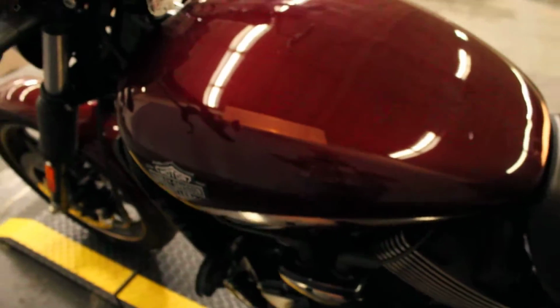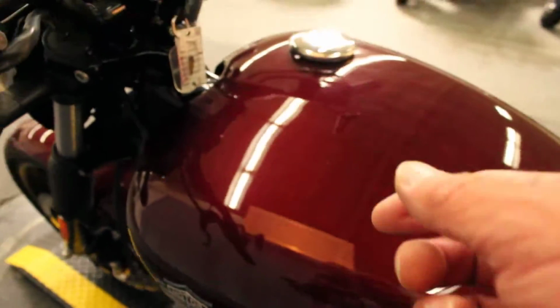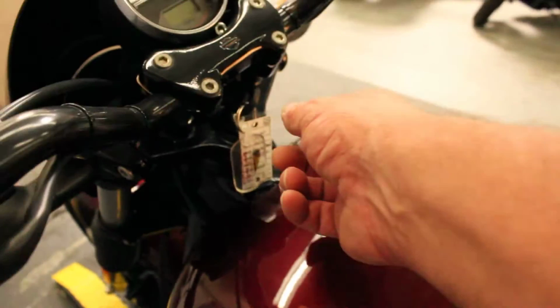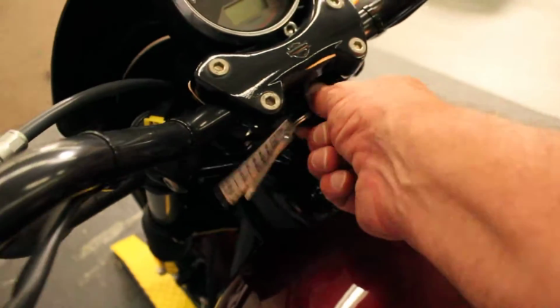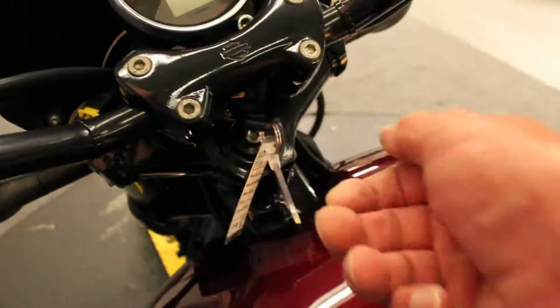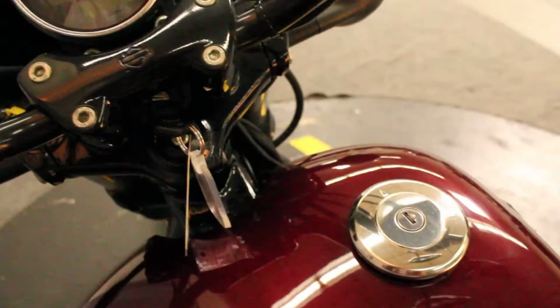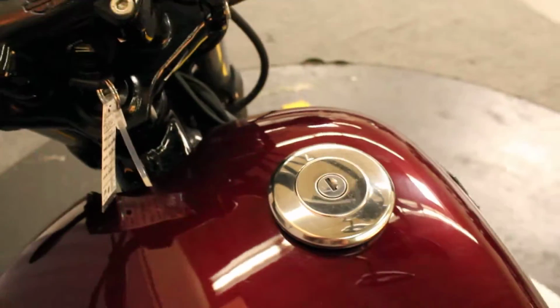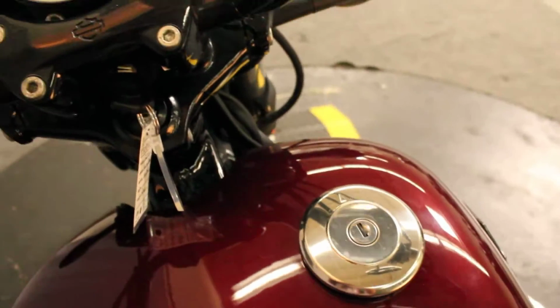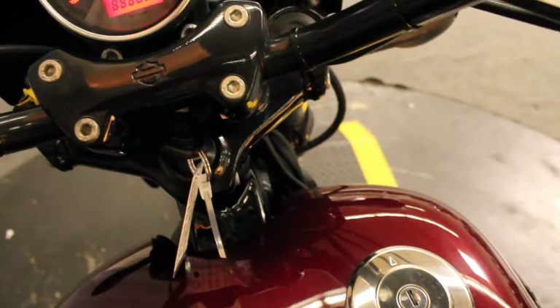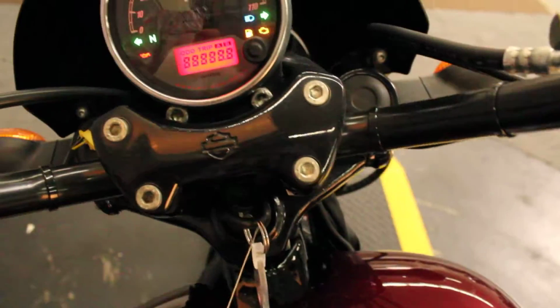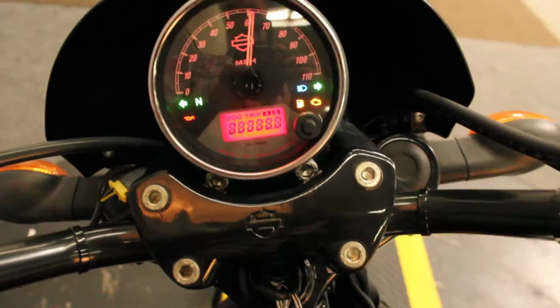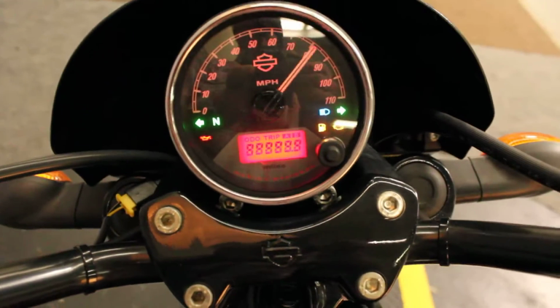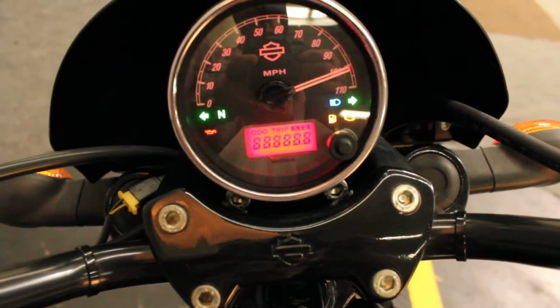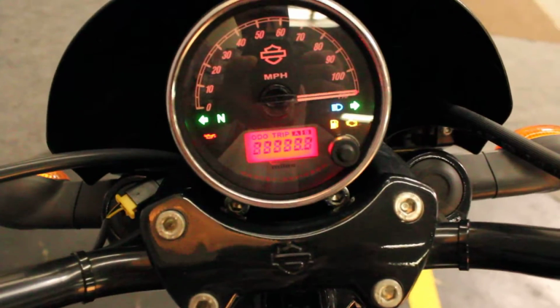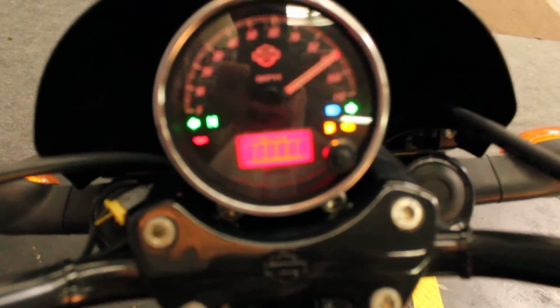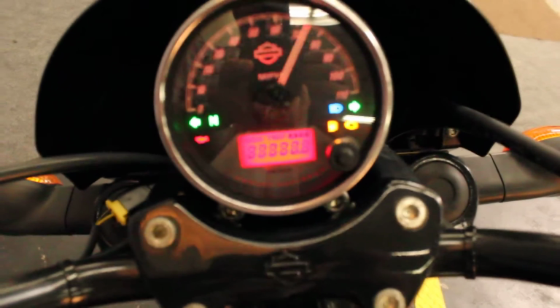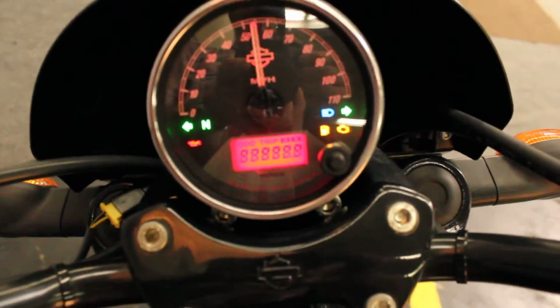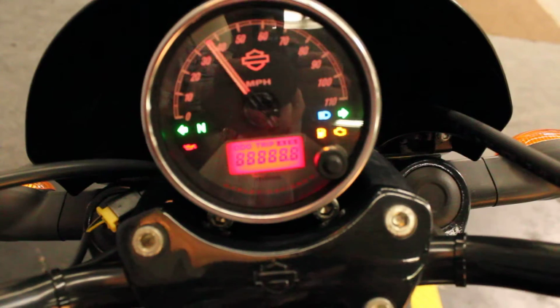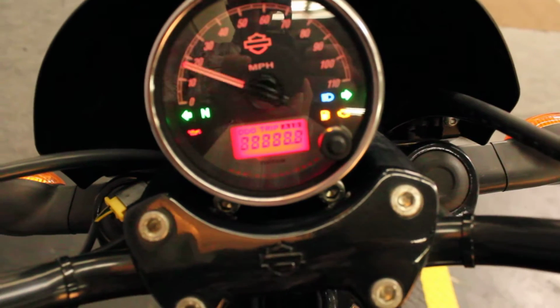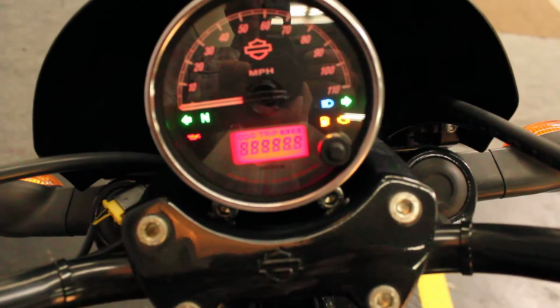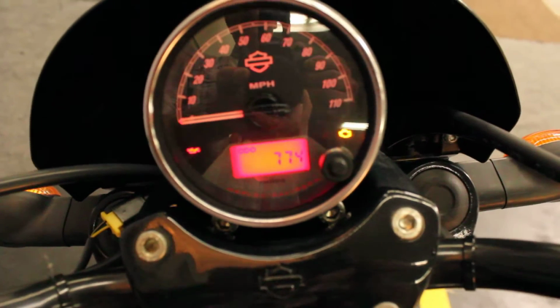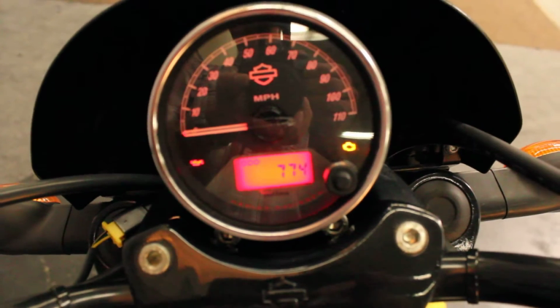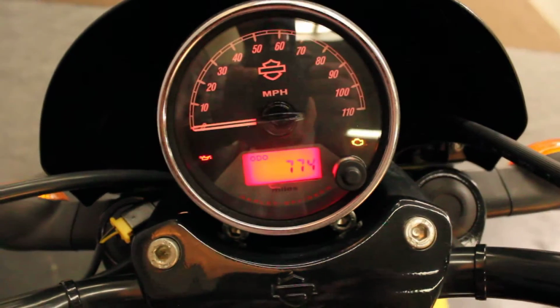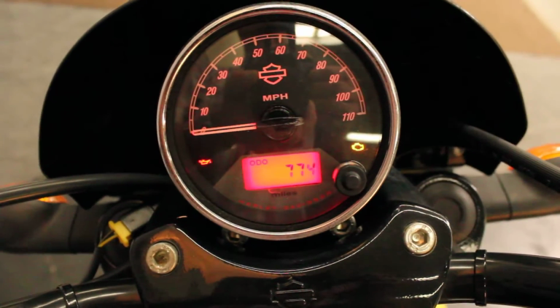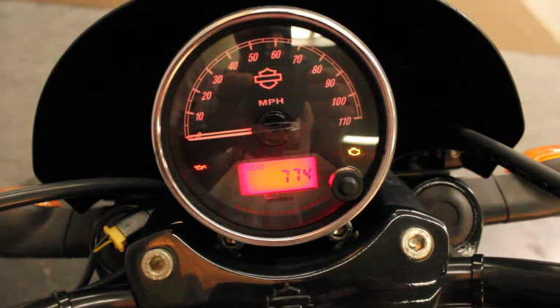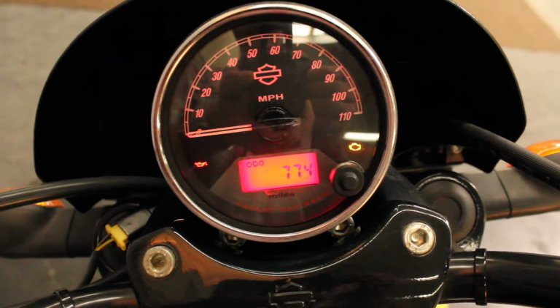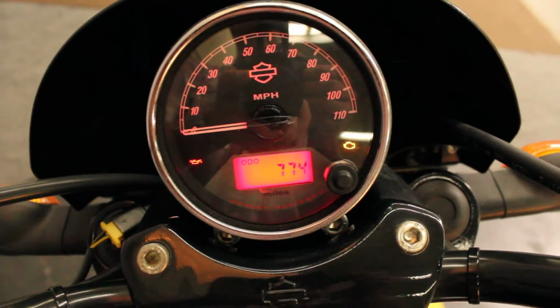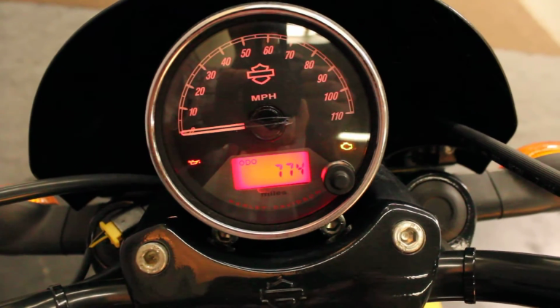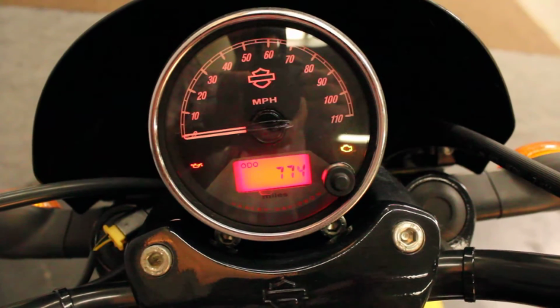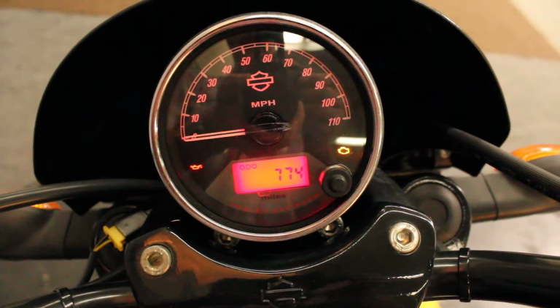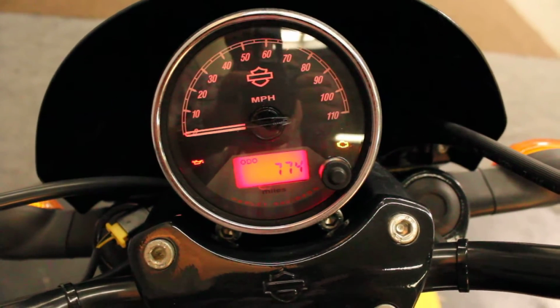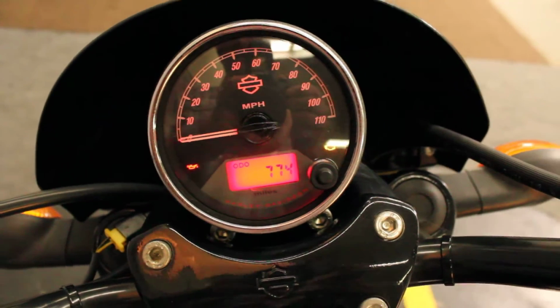All the controls are the same as all the bigger bikes. Six speed transmission mated to a water cooled 750cc V-twin engine.